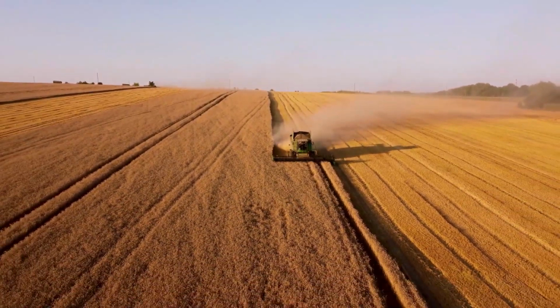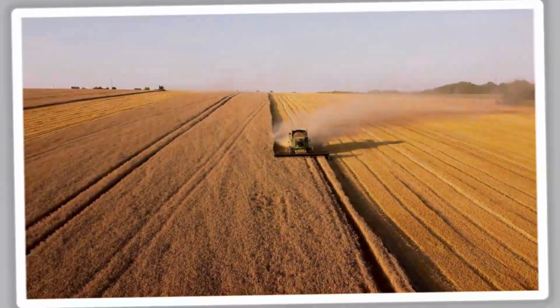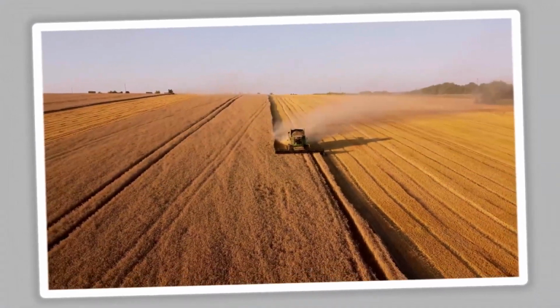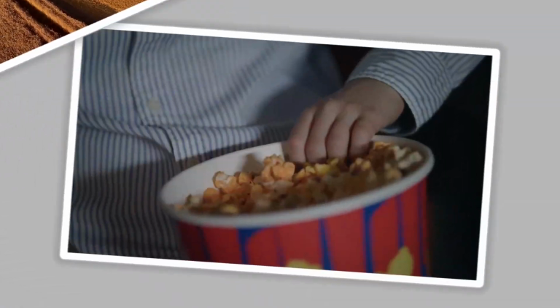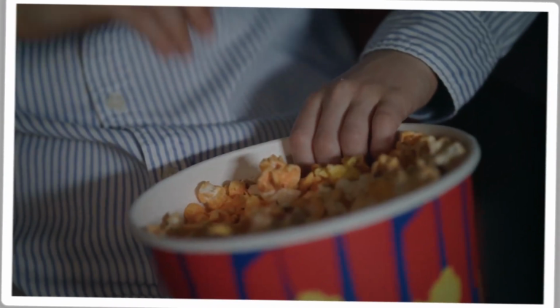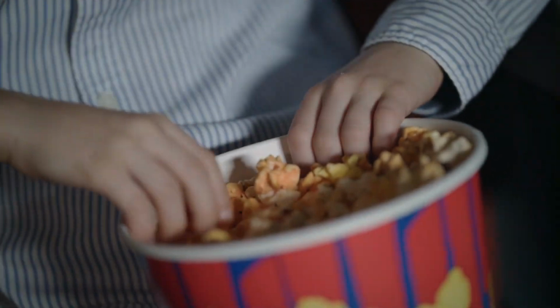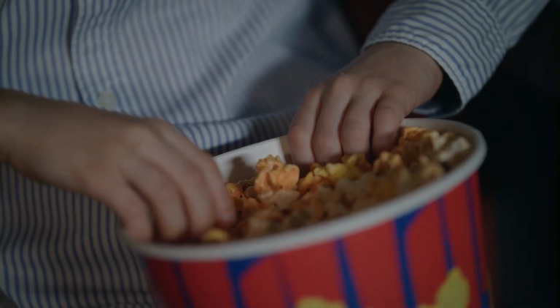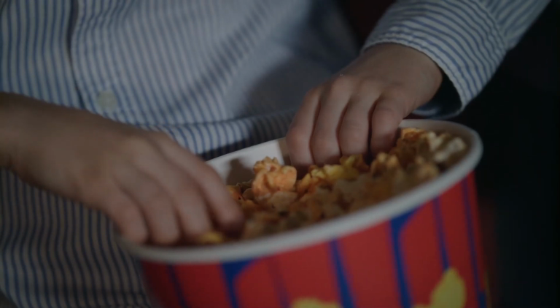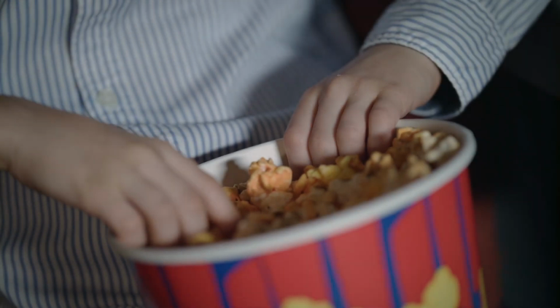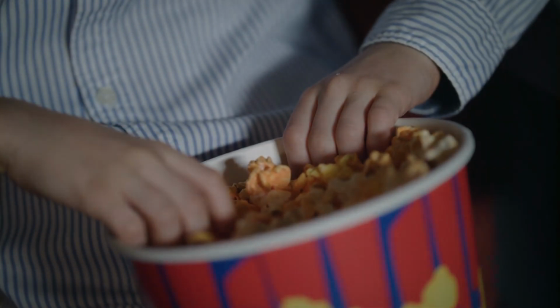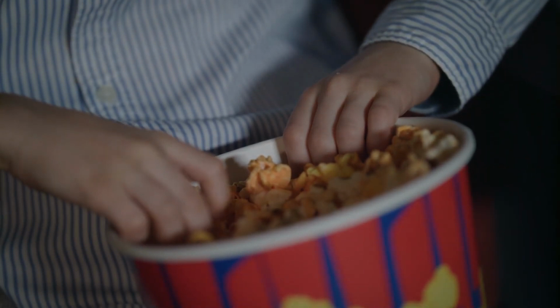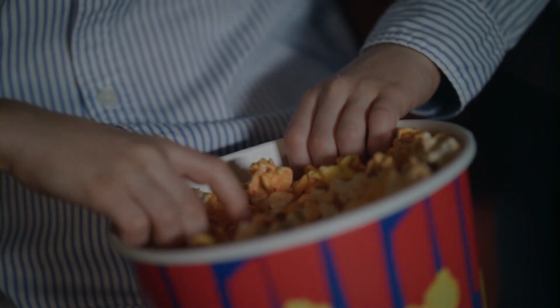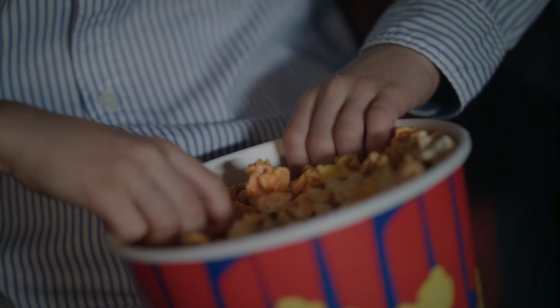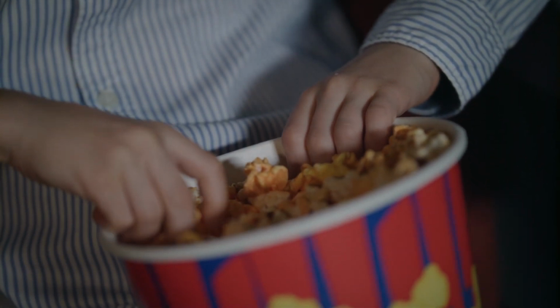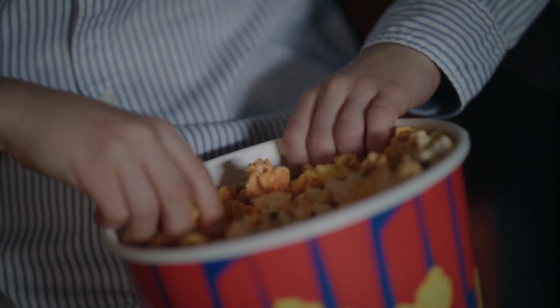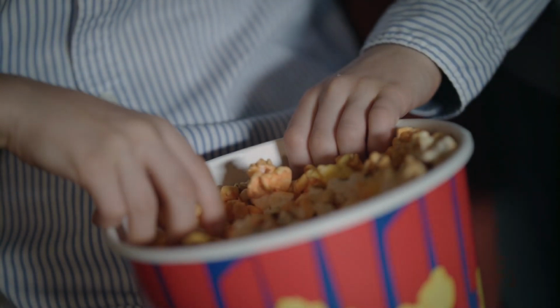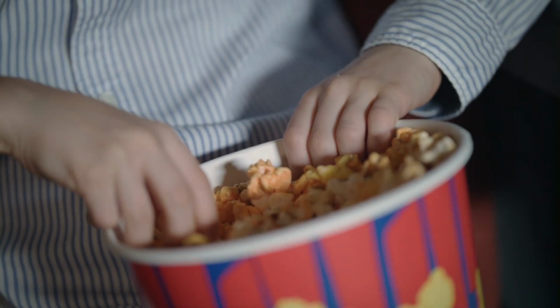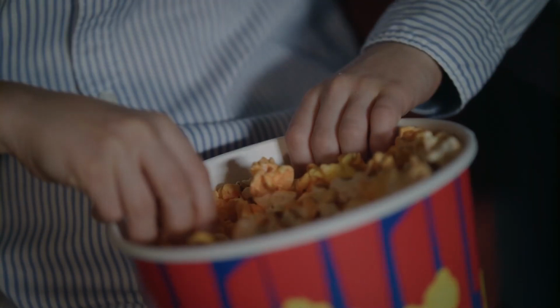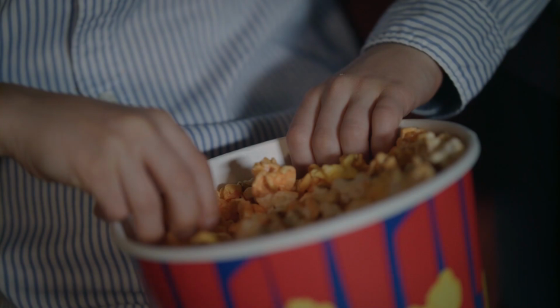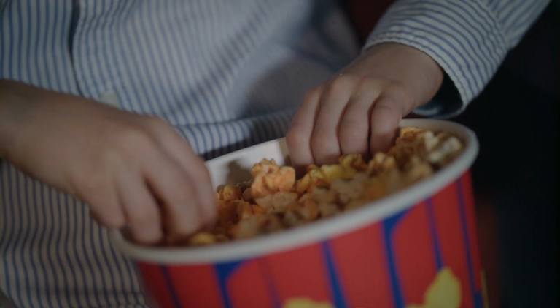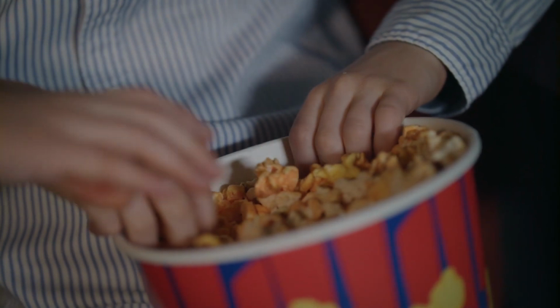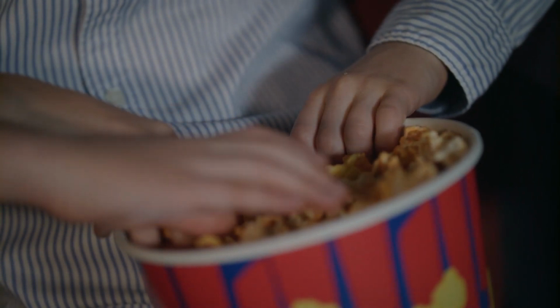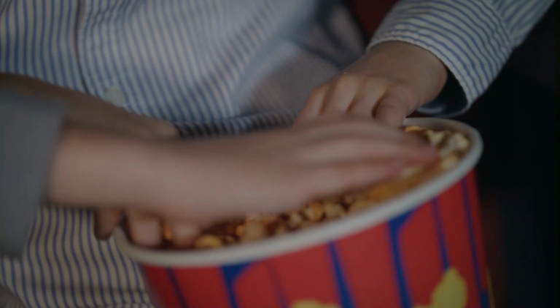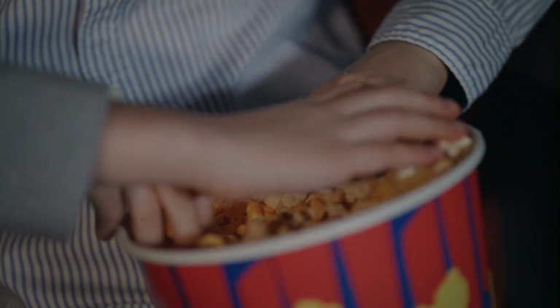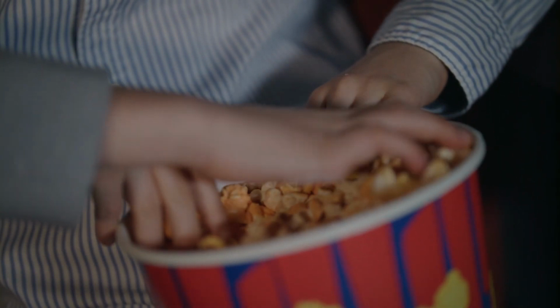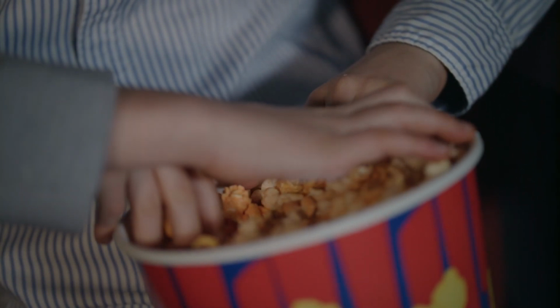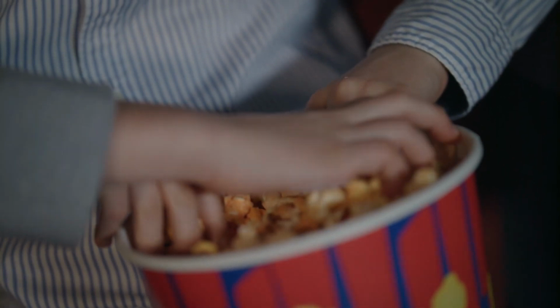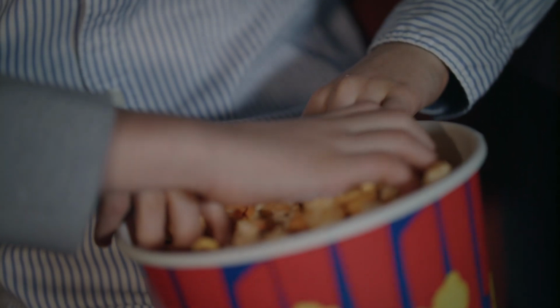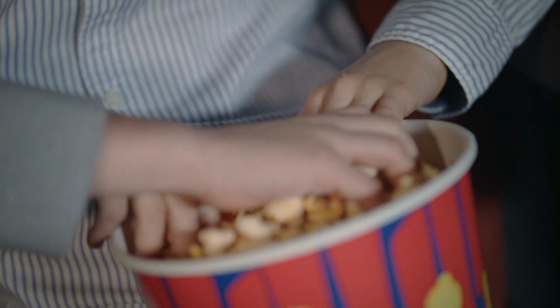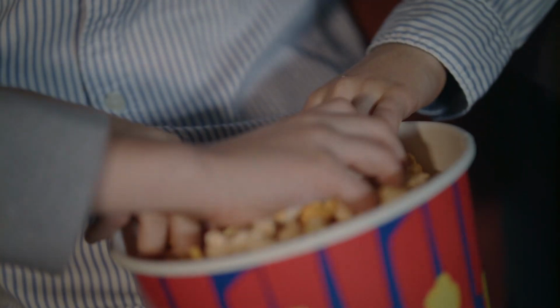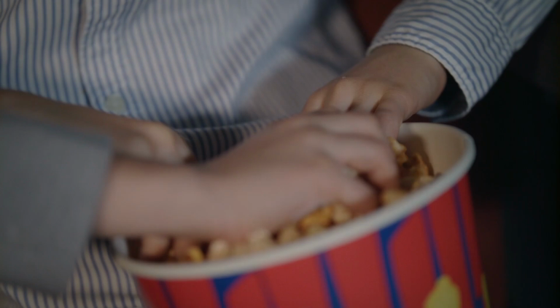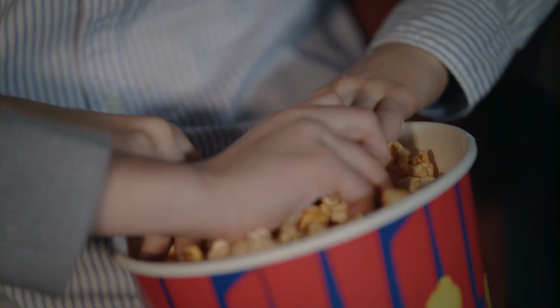Popcorn is enjoyed at movie theaters, parties, and as a delicious treat at home. Corn is also important to the environment. It helps improve the soil where it grows, as it adds organic material that can be used by other plants.